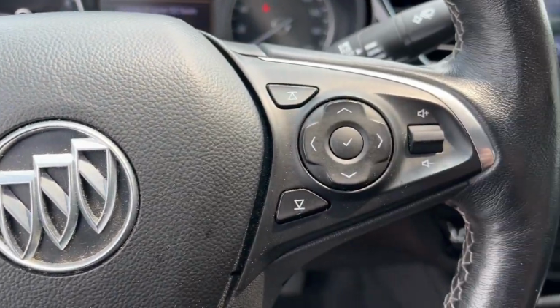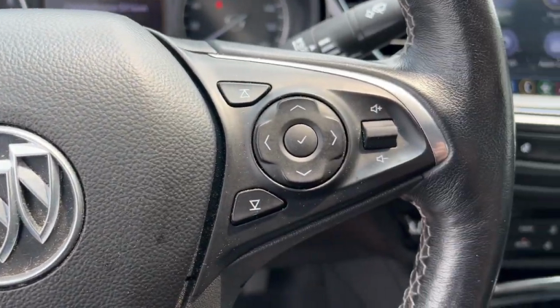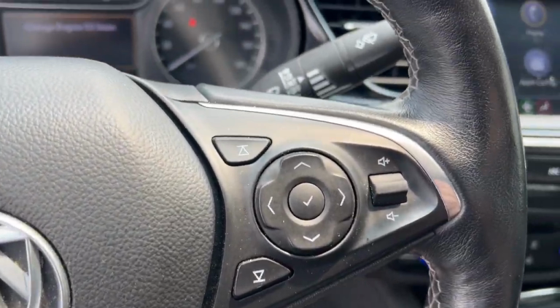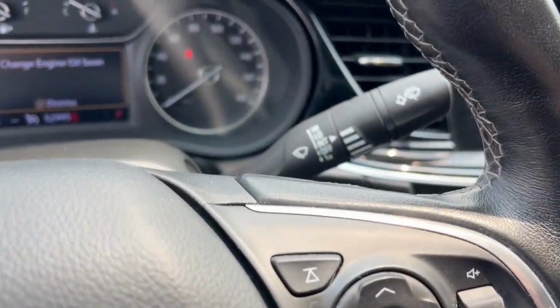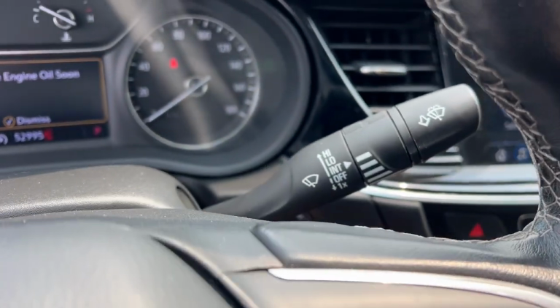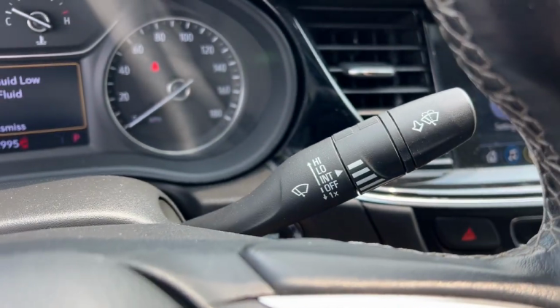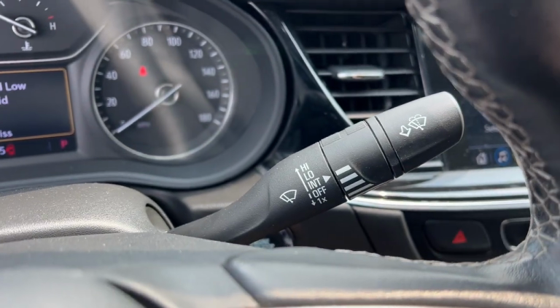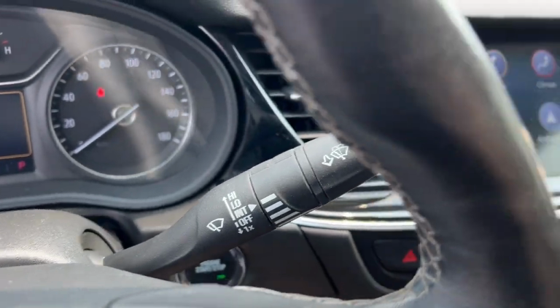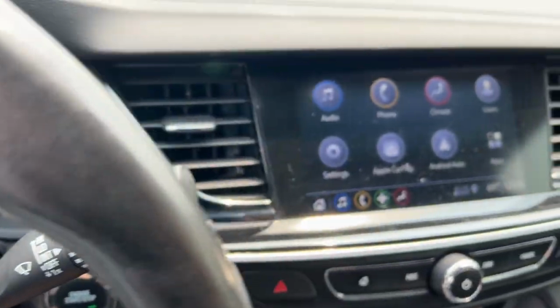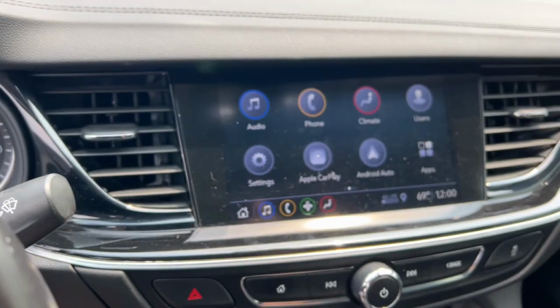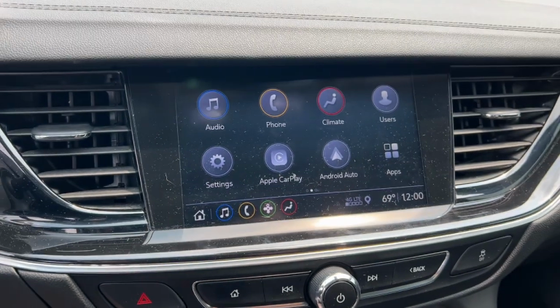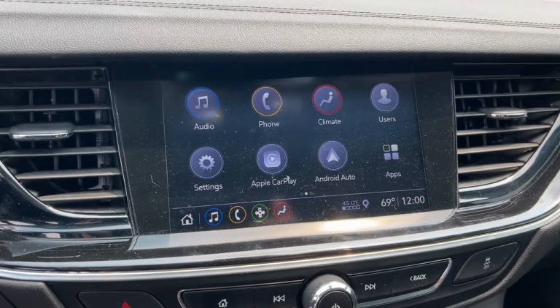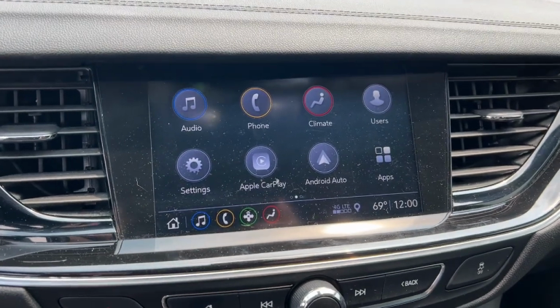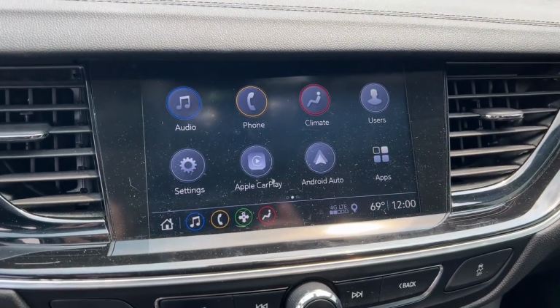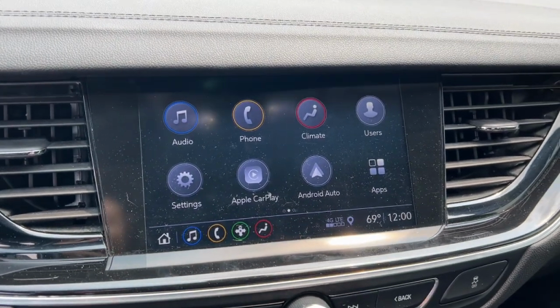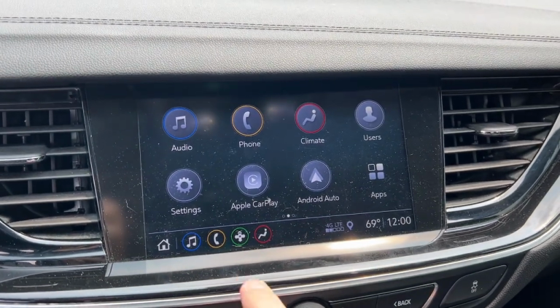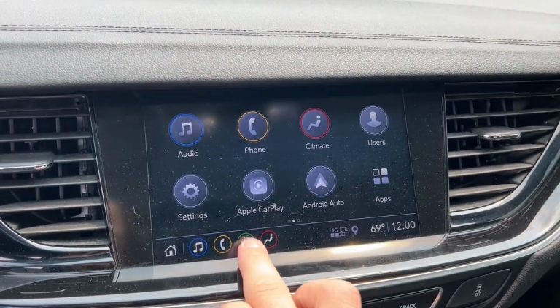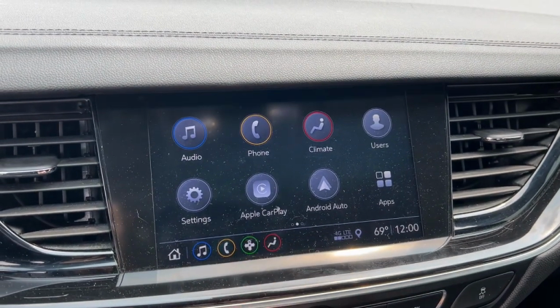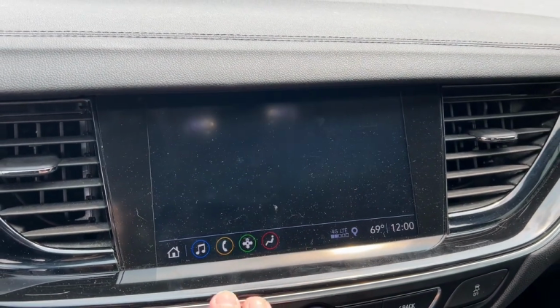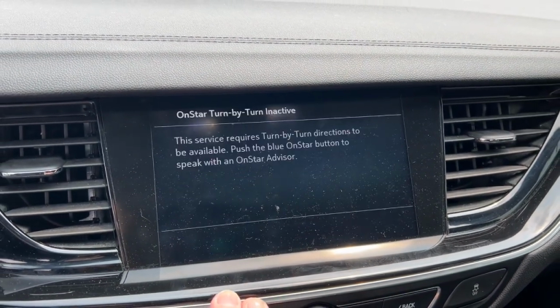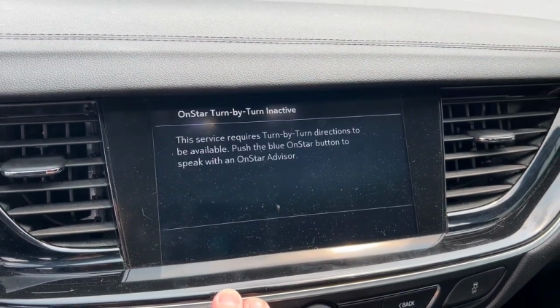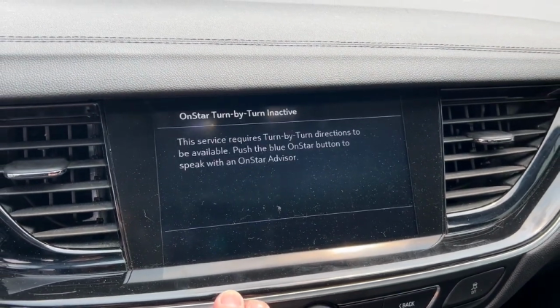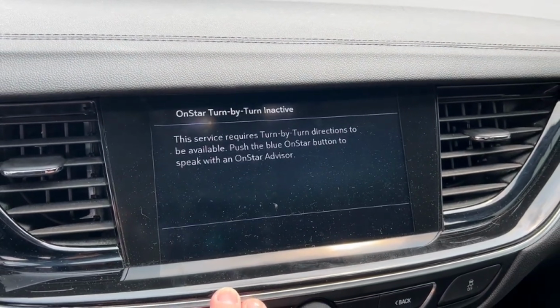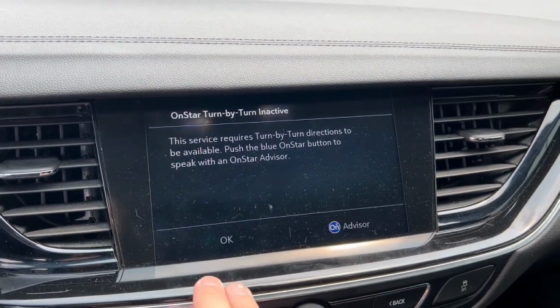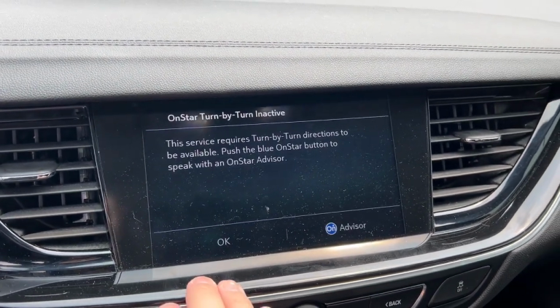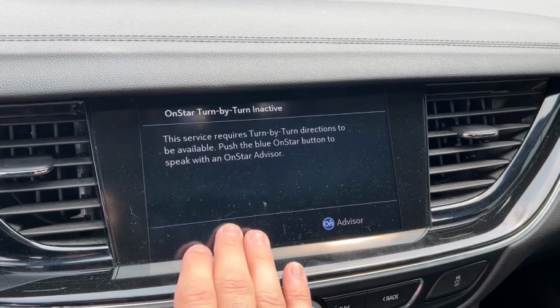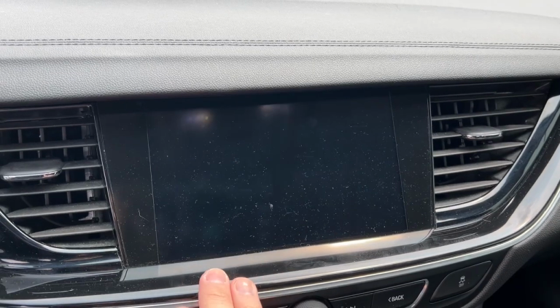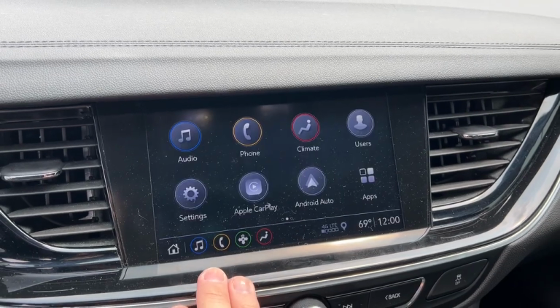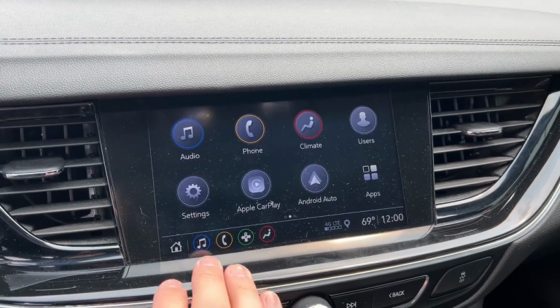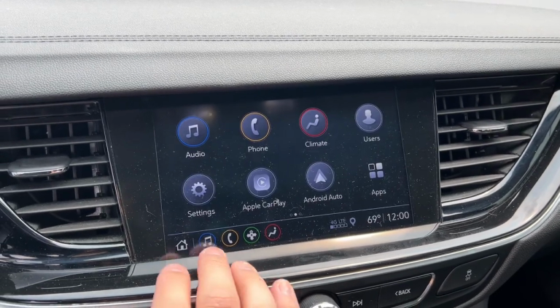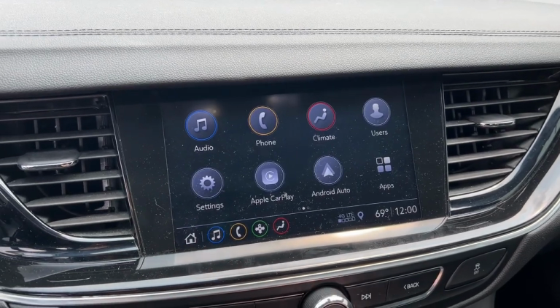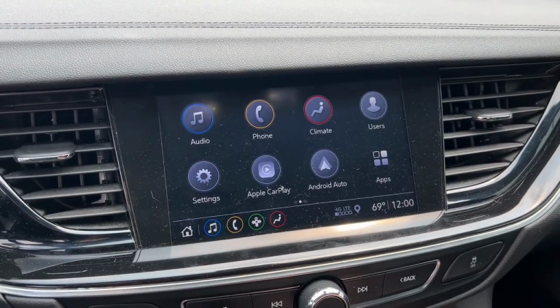Fog lamps, satellite radio, chrome wheels, electronic stability control, steering wheel audio controls — luxurious comfort at an exceptional value.